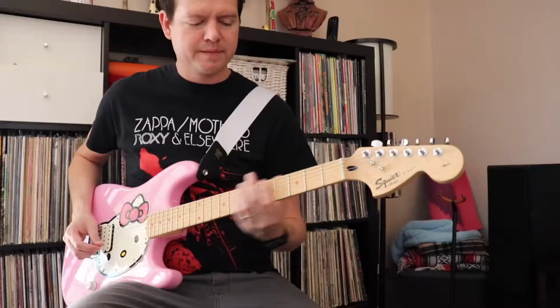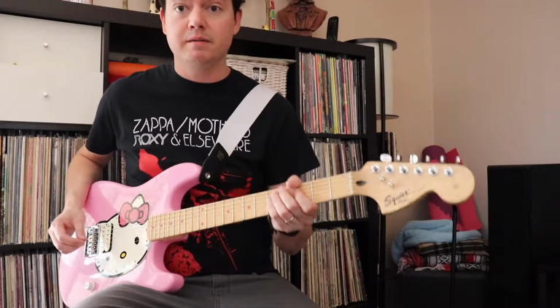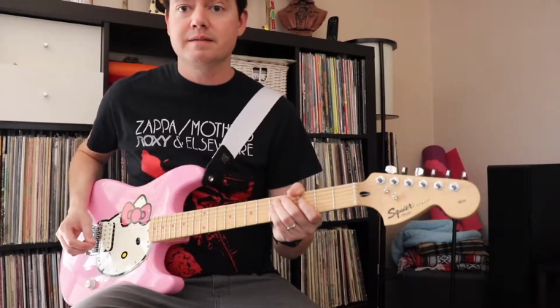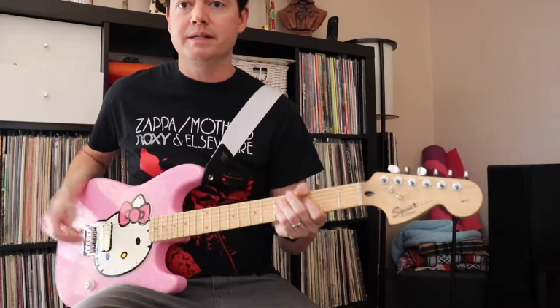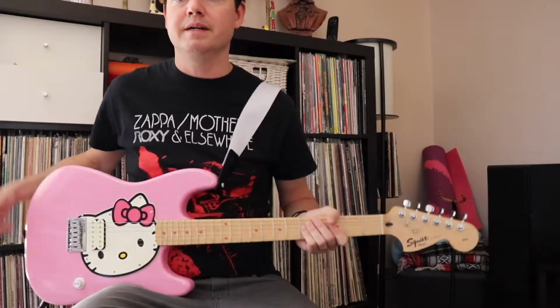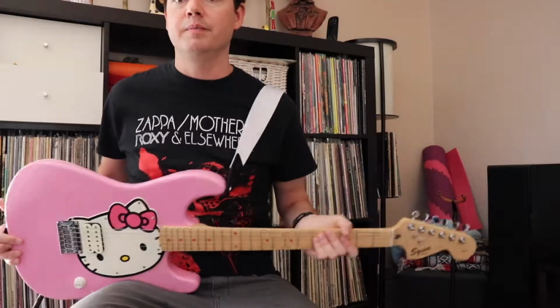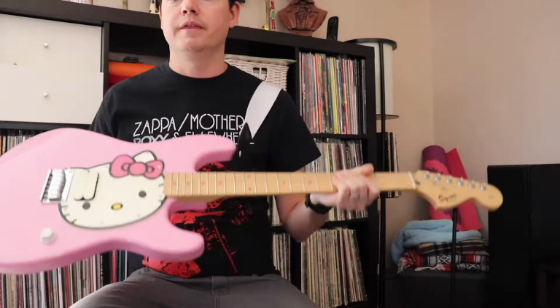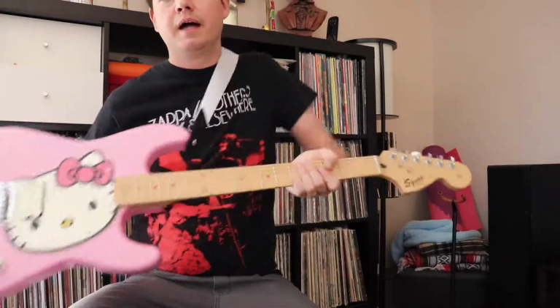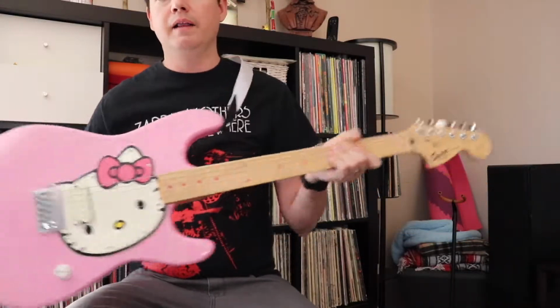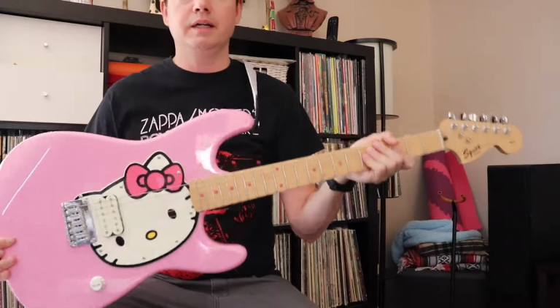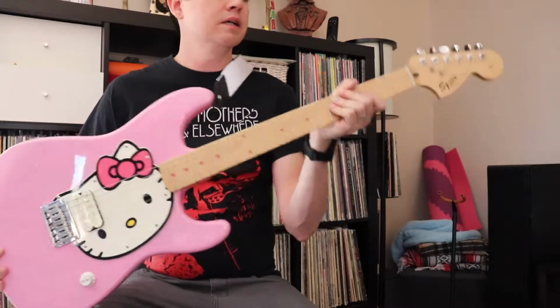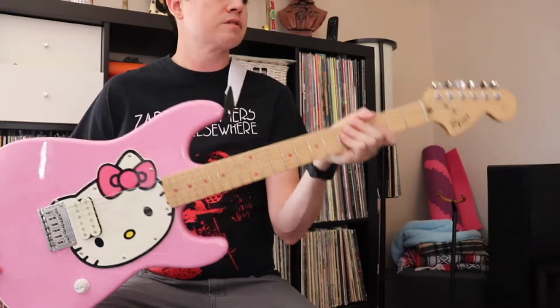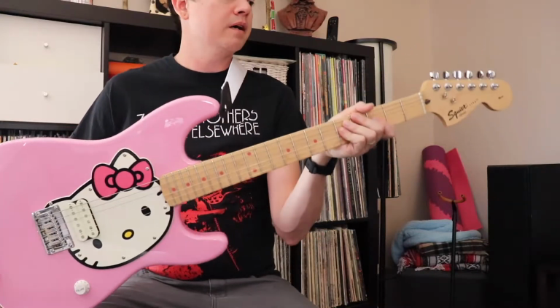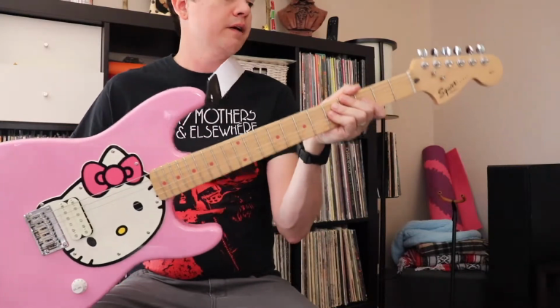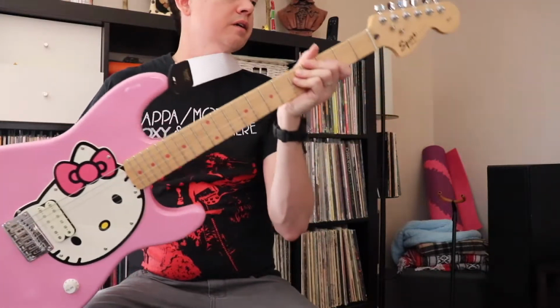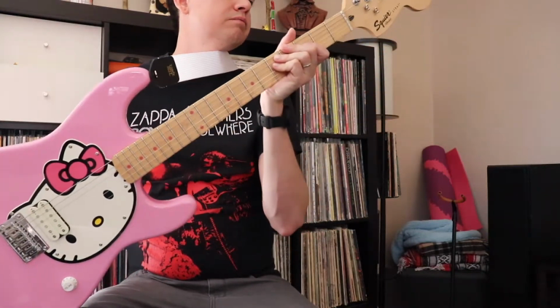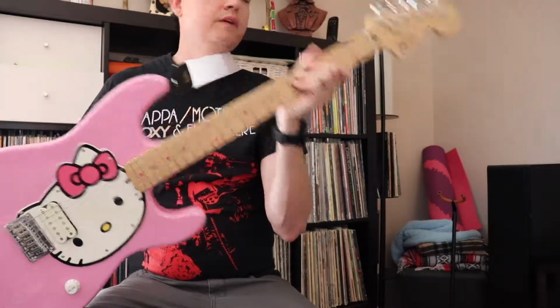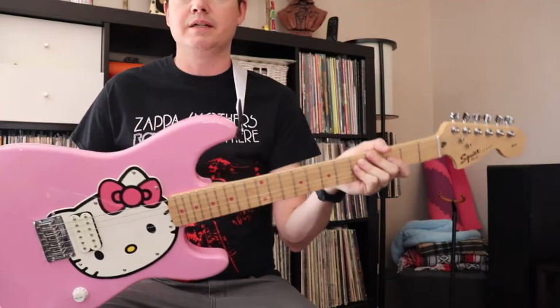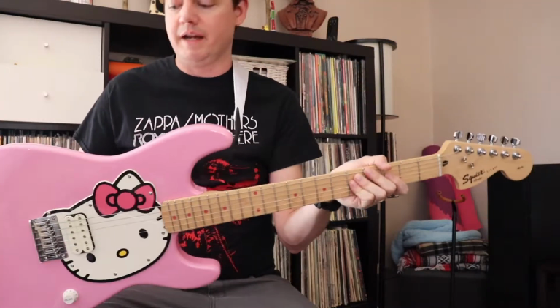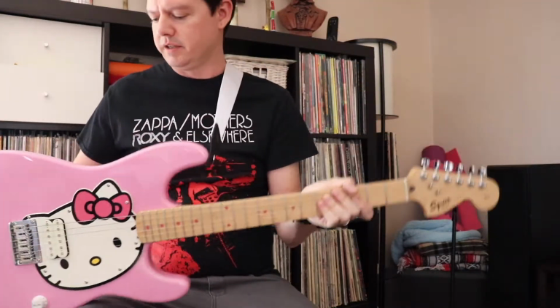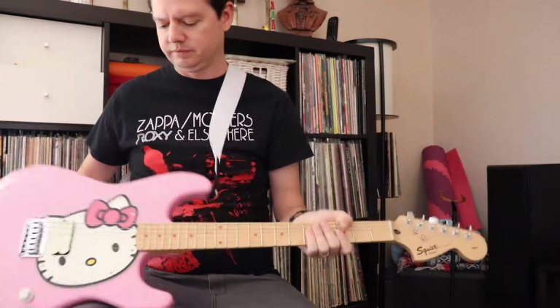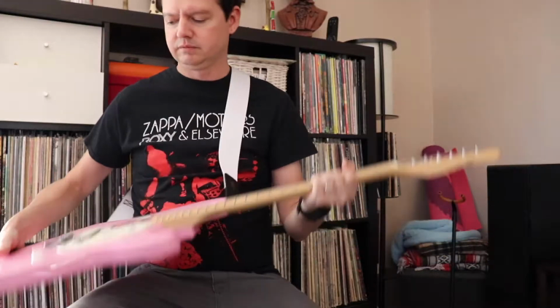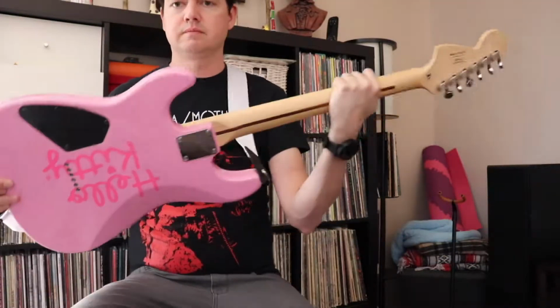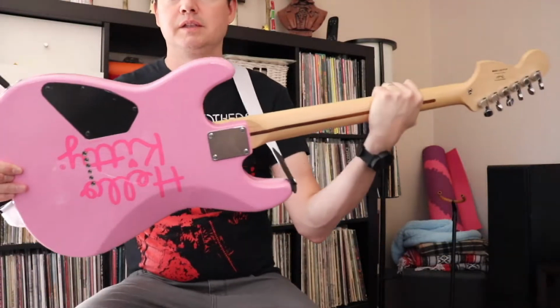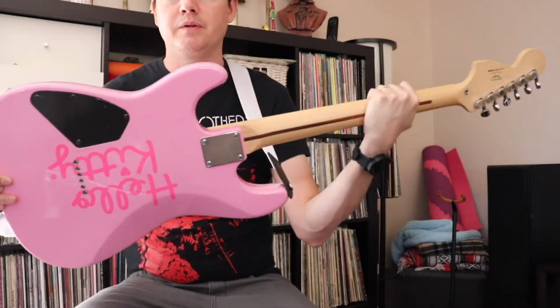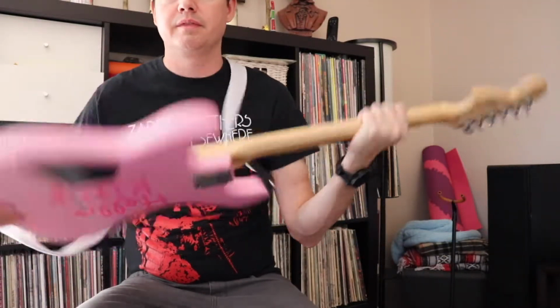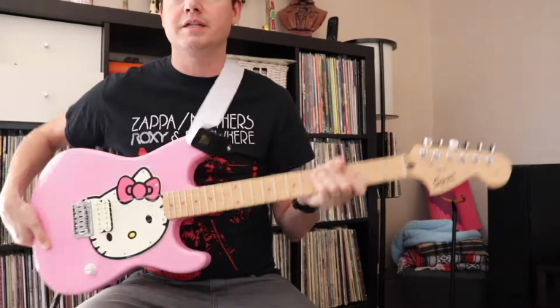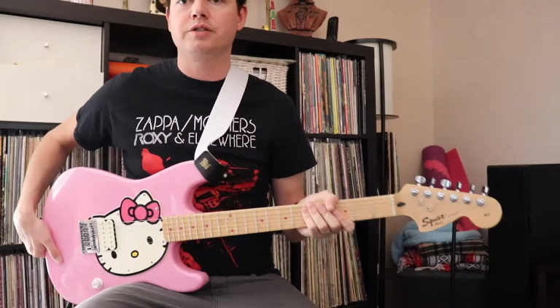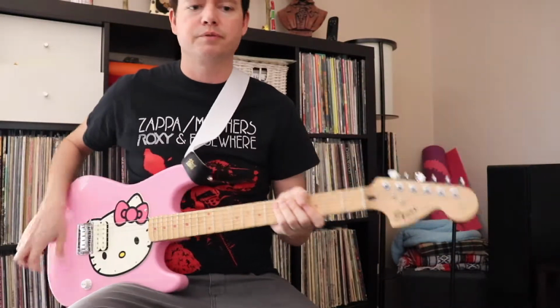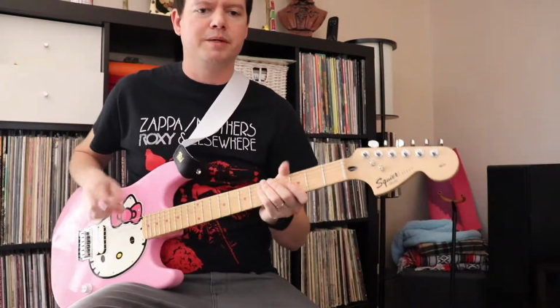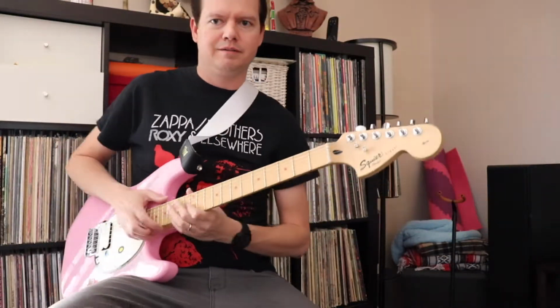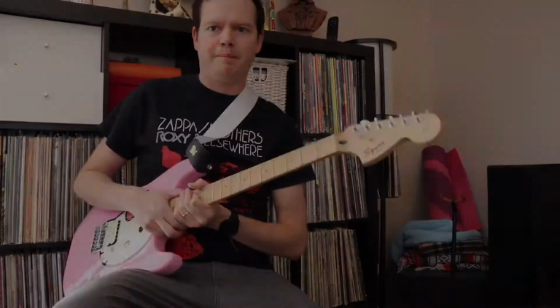That about does it — that's my demo of the Hello Kitty Squier Fender Affinity Stratocaster. It's pretty cool. Thanks for watching, subscribe to my channel, bye!